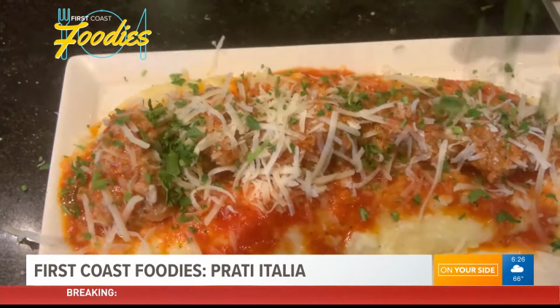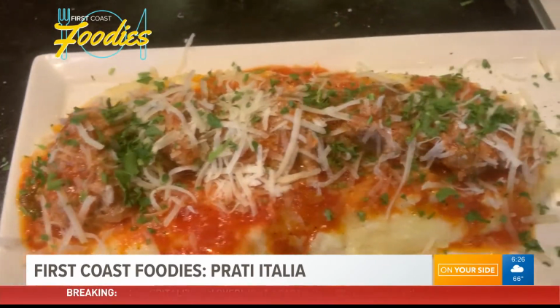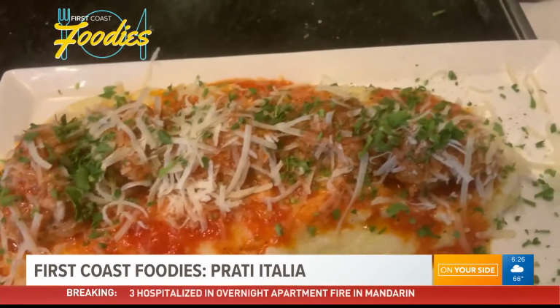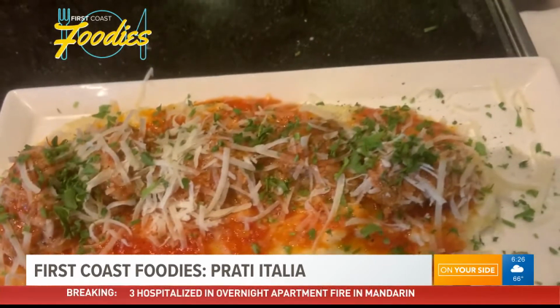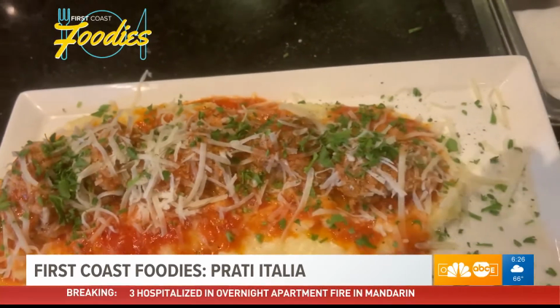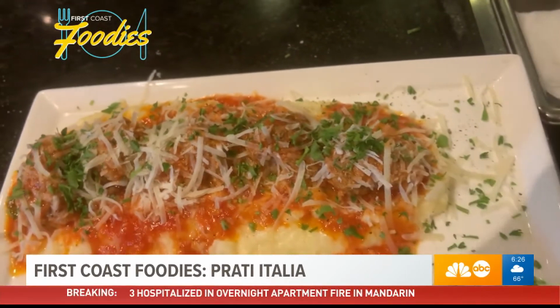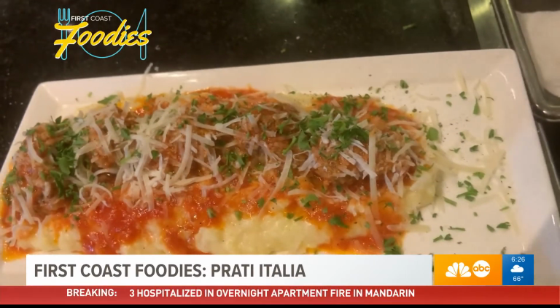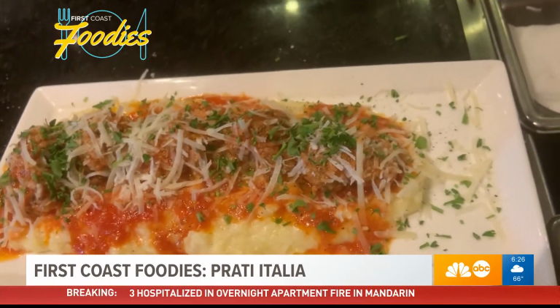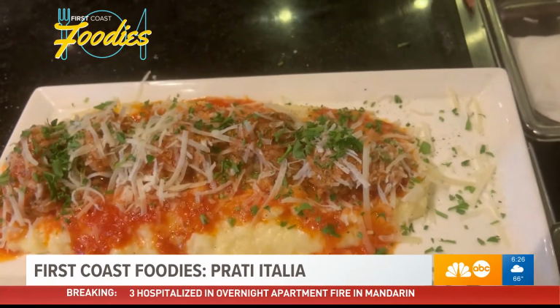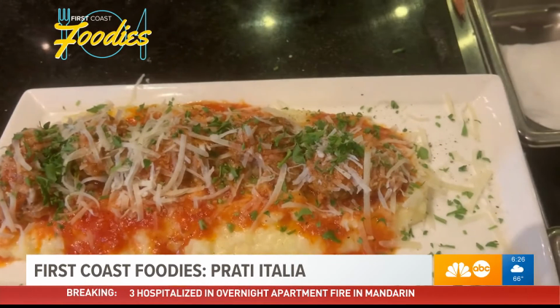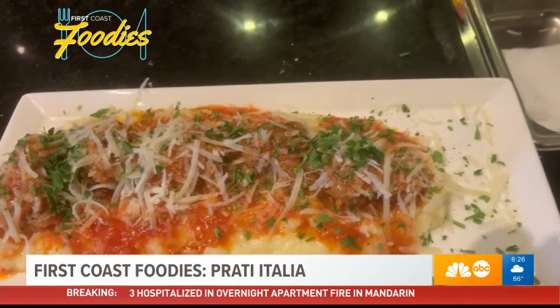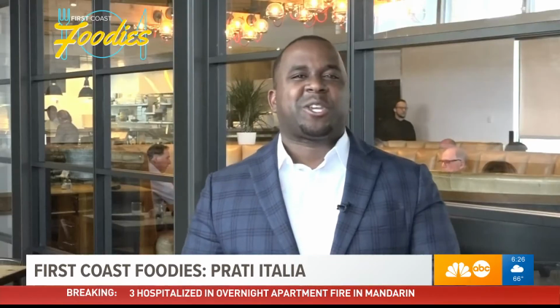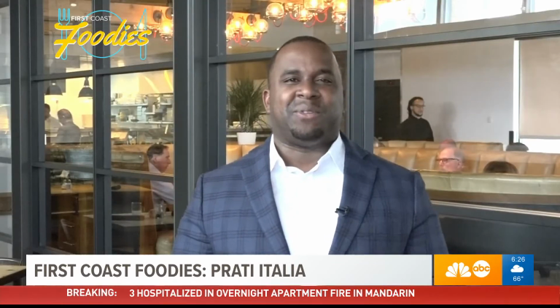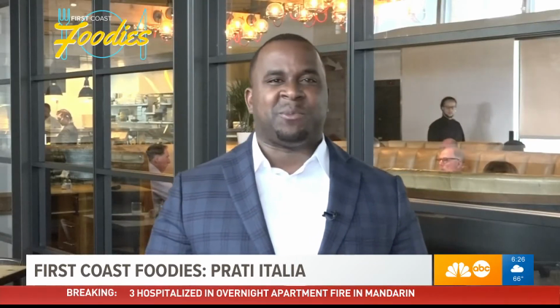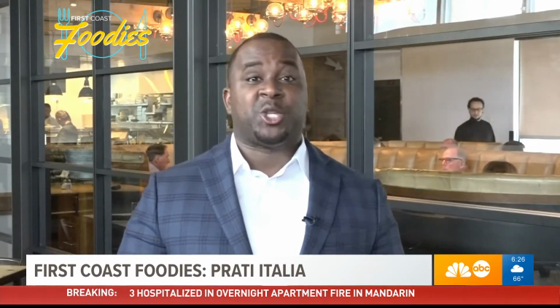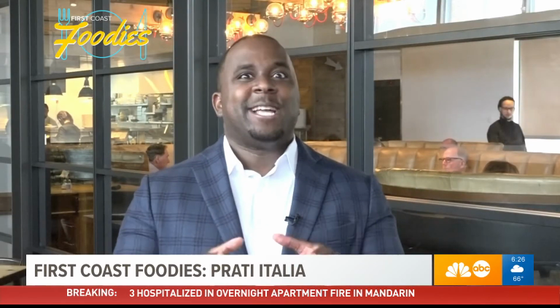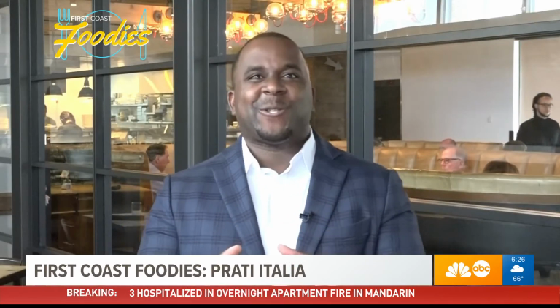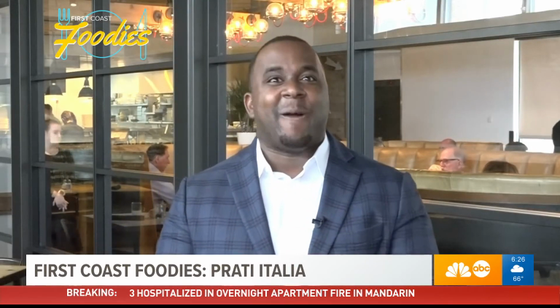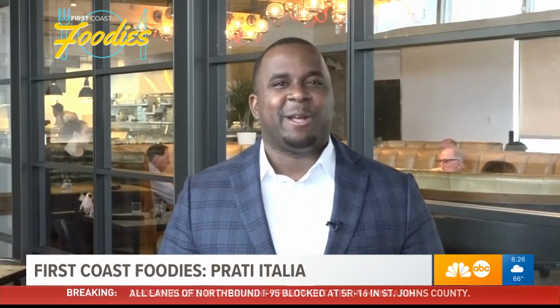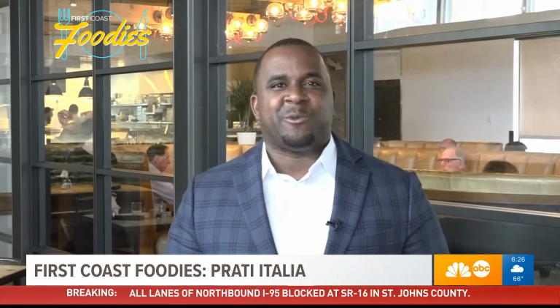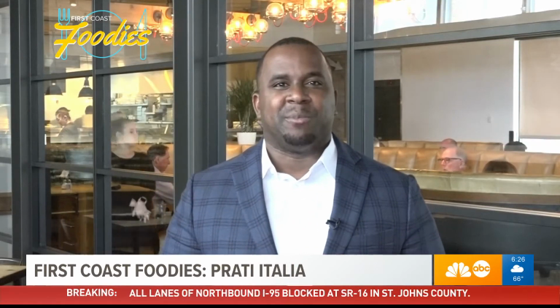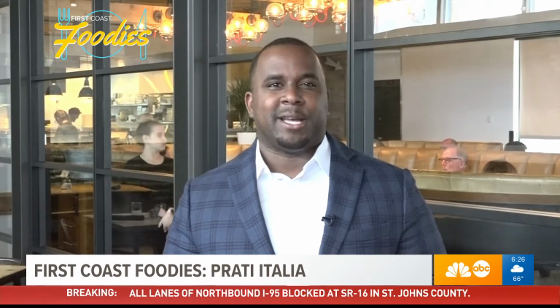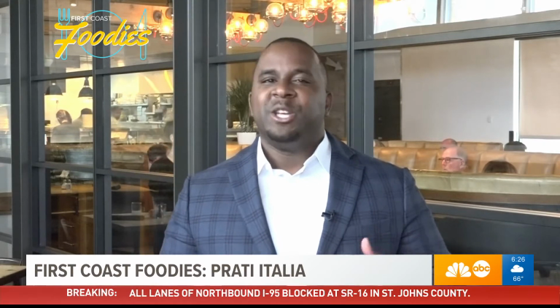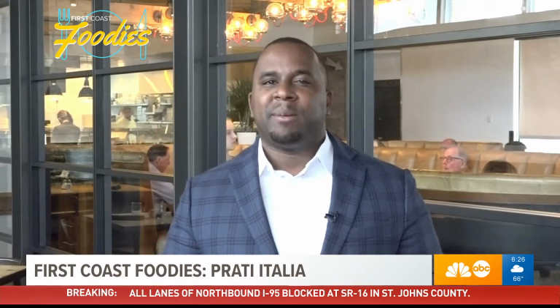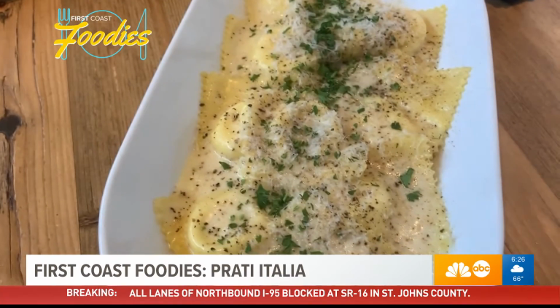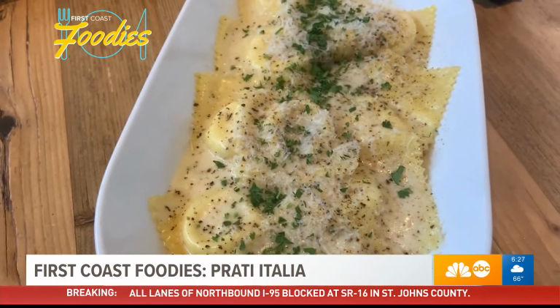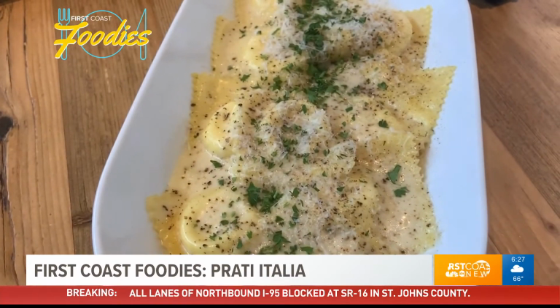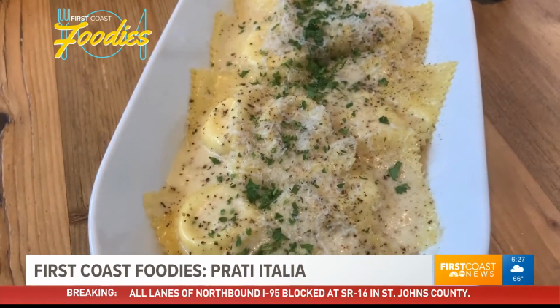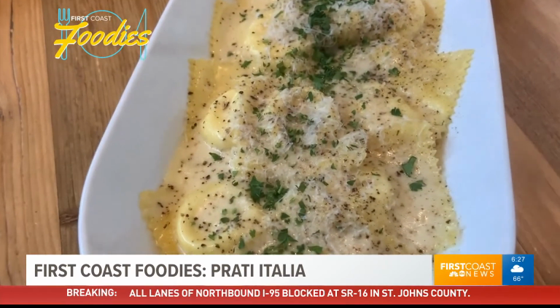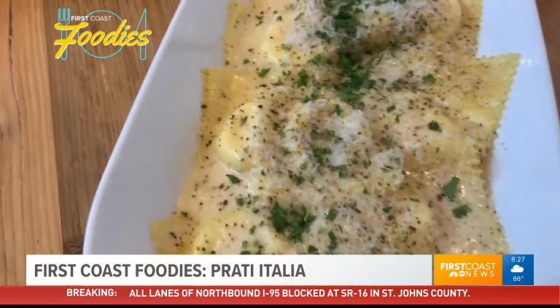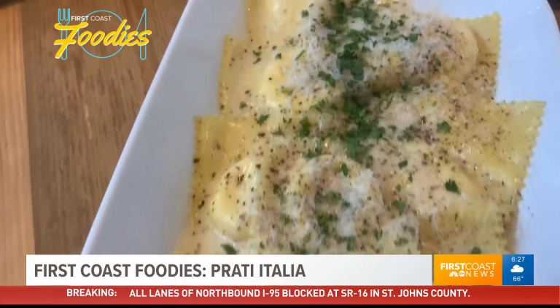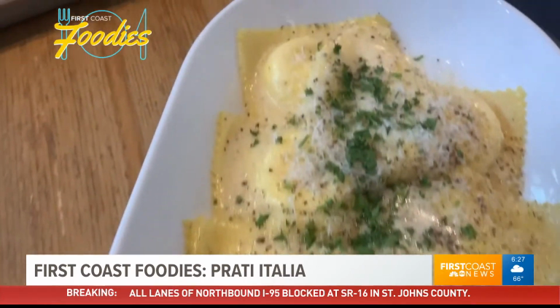And remember, if you have a restaurant that you'd like us to check out, just simply send us a message and like our First Coast Foodies Facebook page. And that's also where our very own digital producer, Melissa Gus, she'll be bringing you more on restaurants from right here in our own backyard.